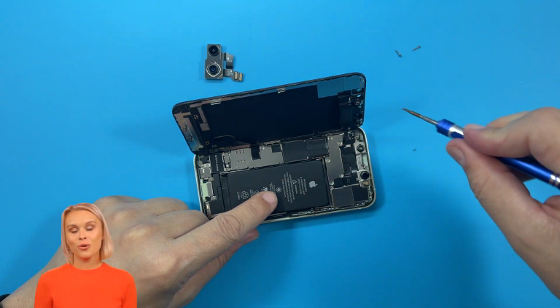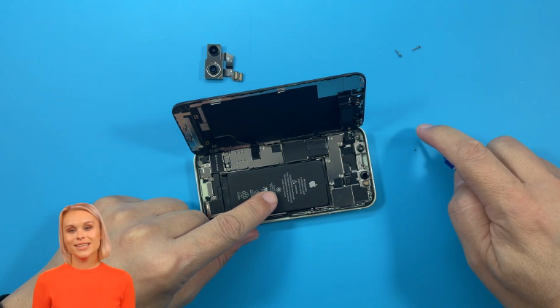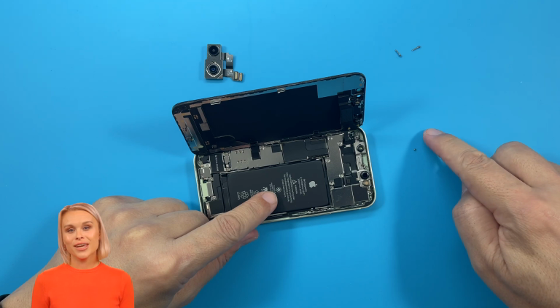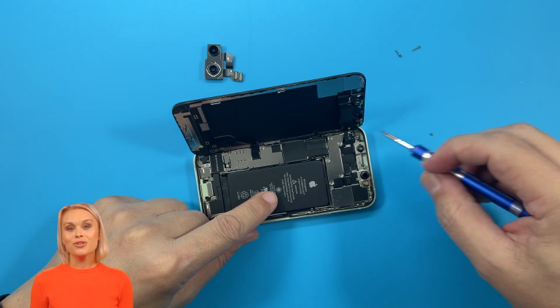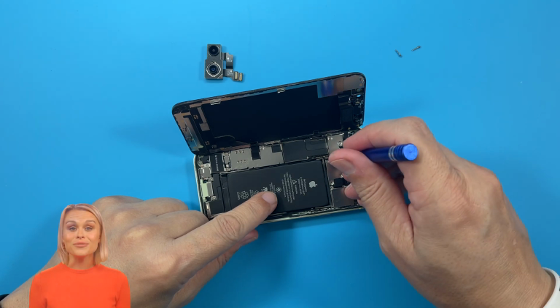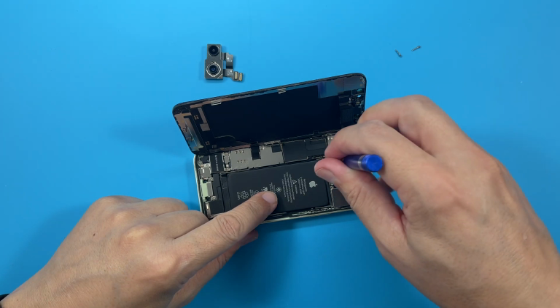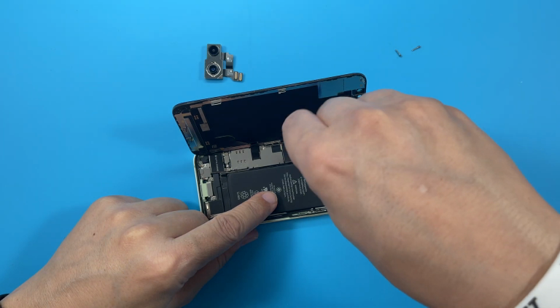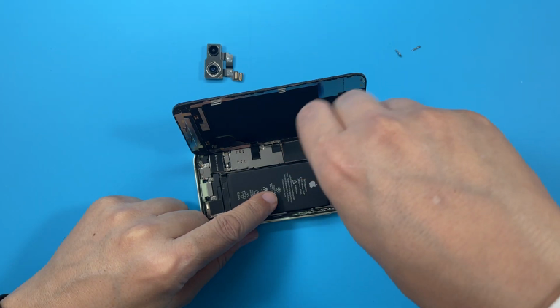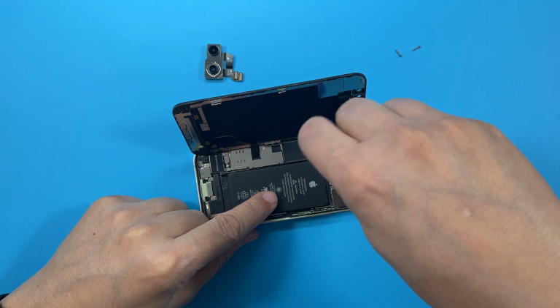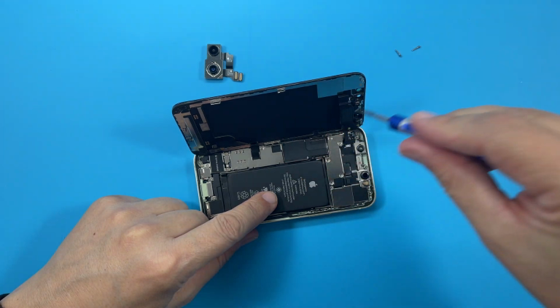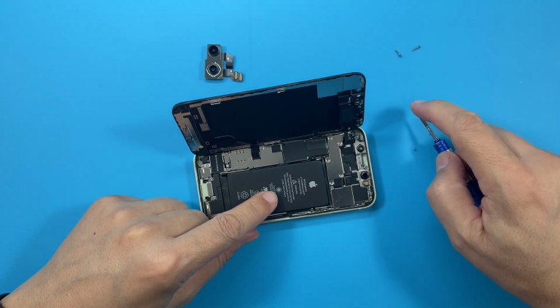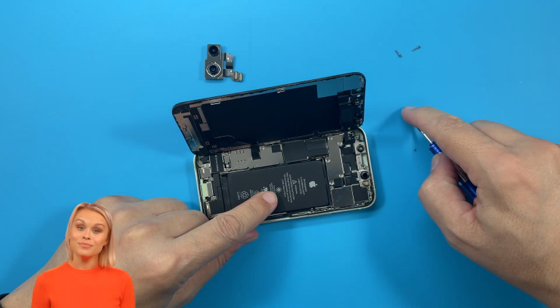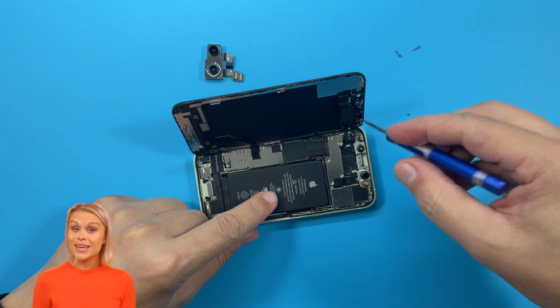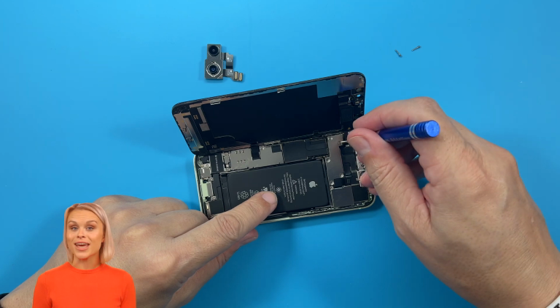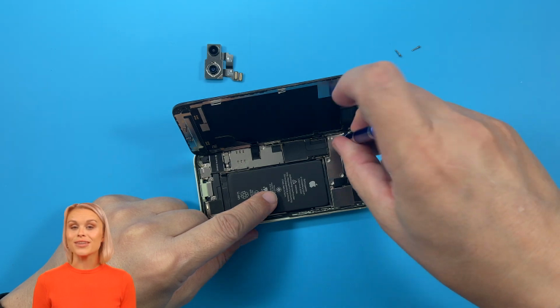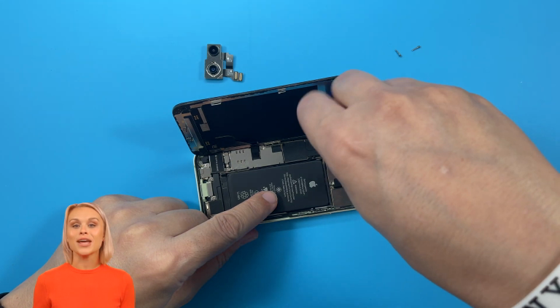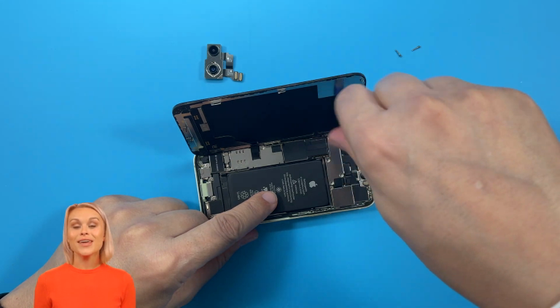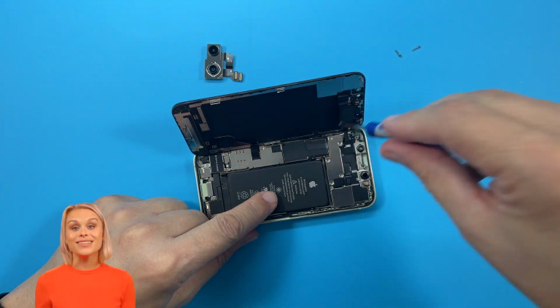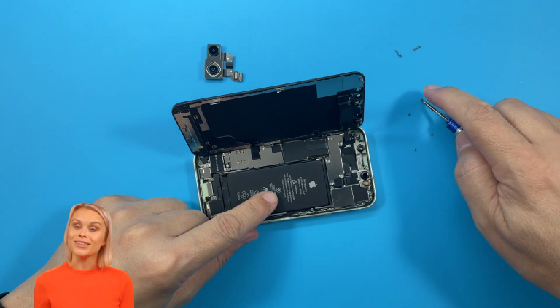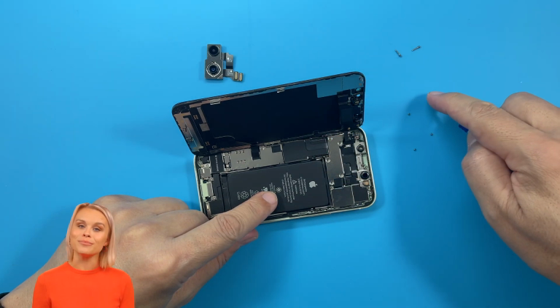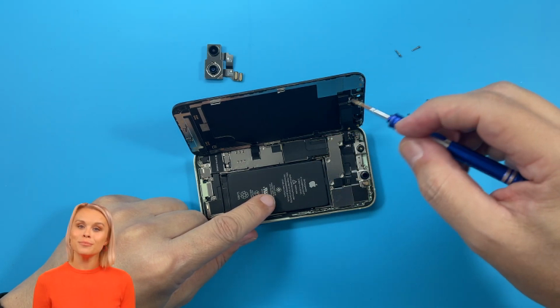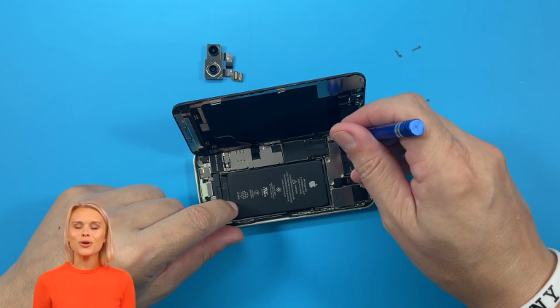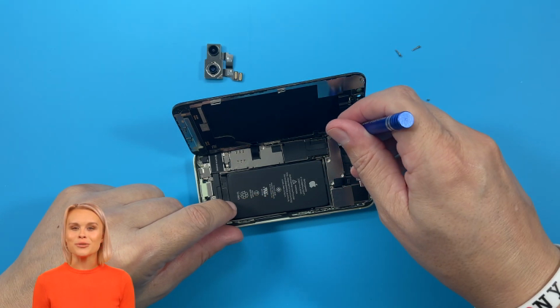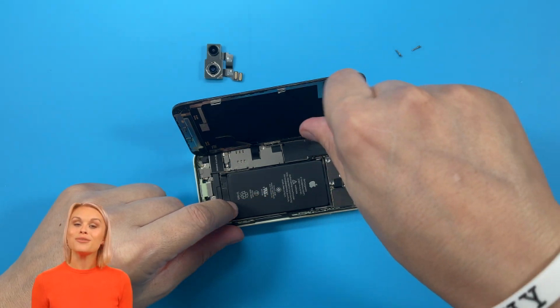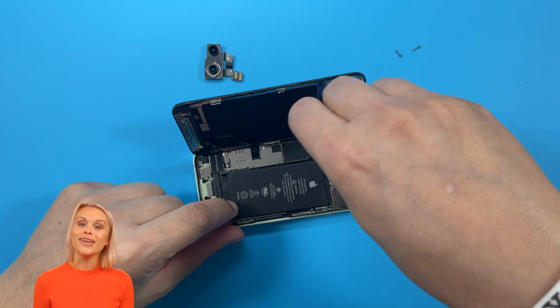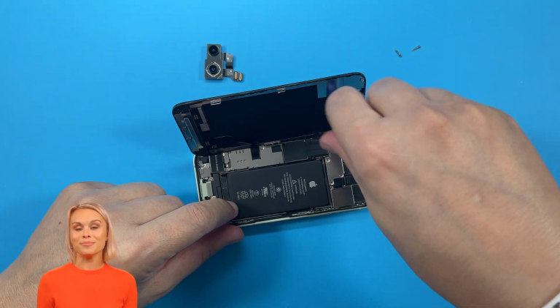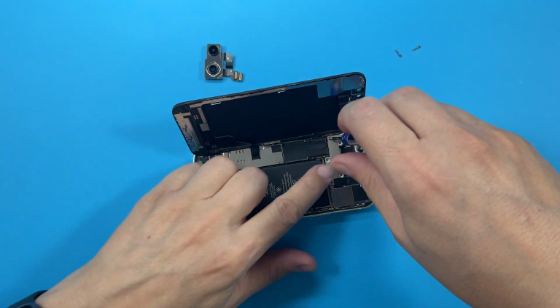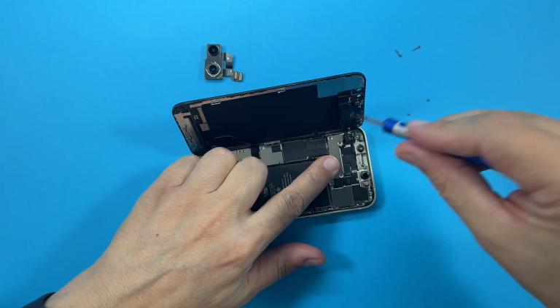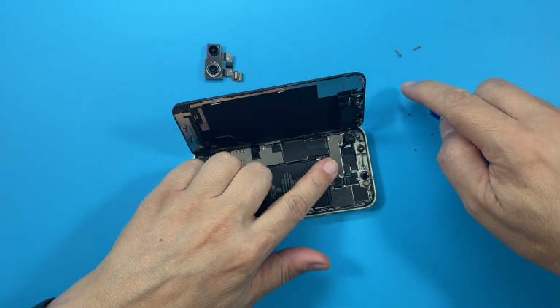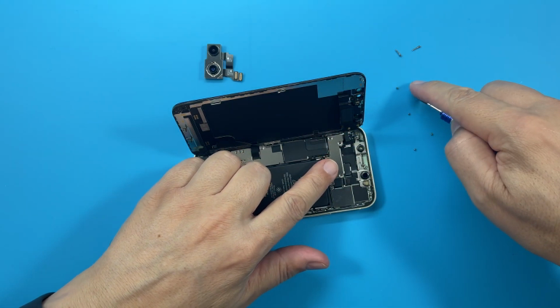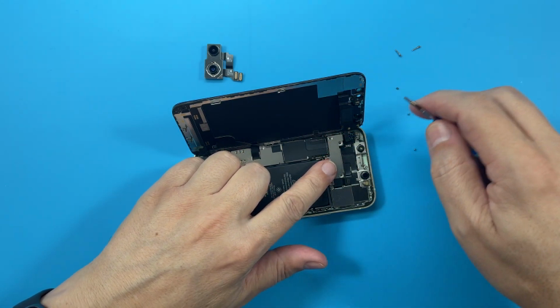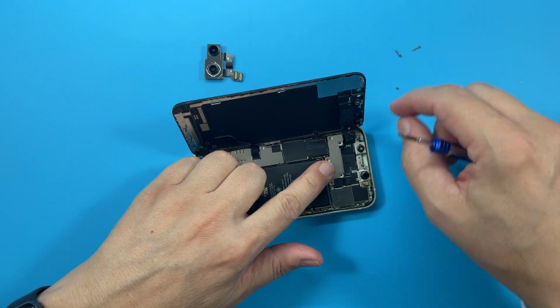Always use the right screwdriver. When it comes to iPhone and iPad repair, details matter. Make sure you don't mix up the screws. We'll see you next time.